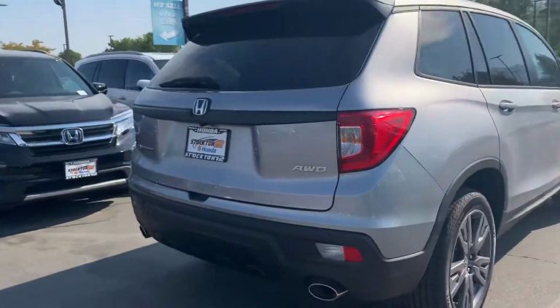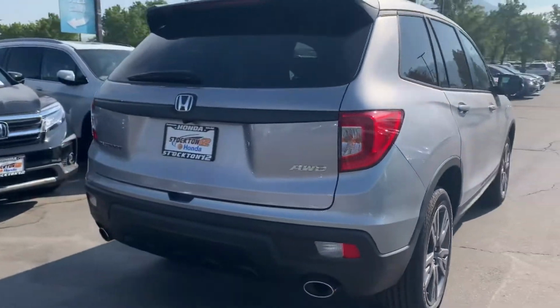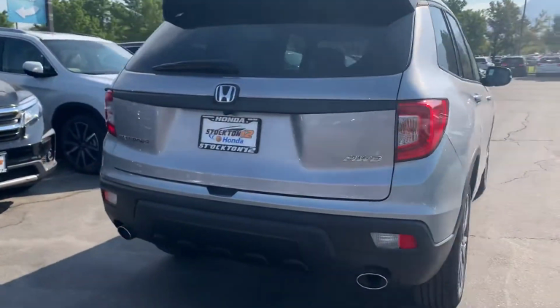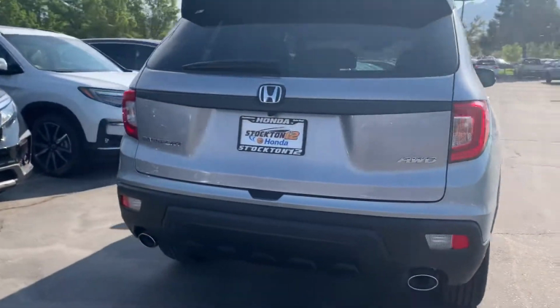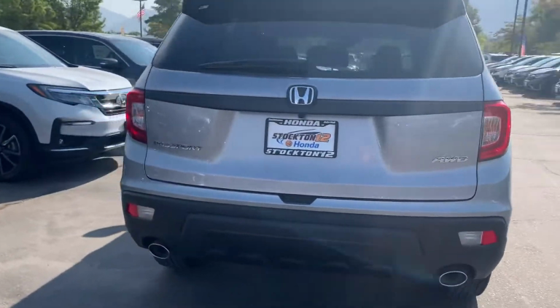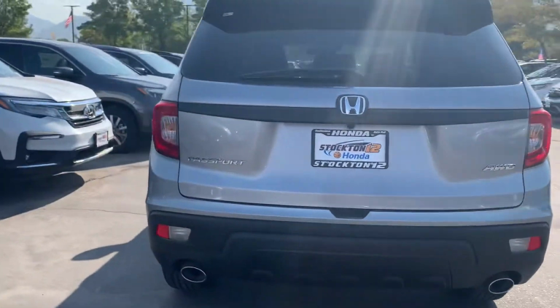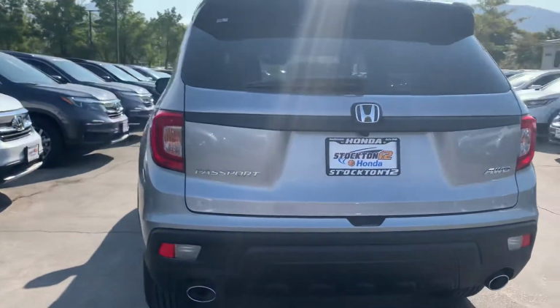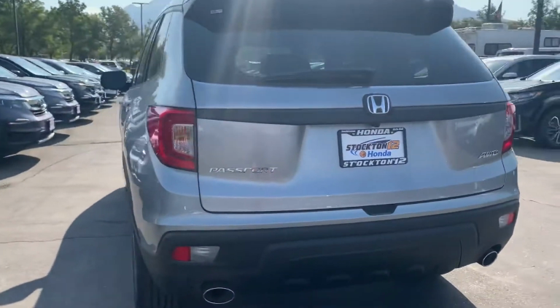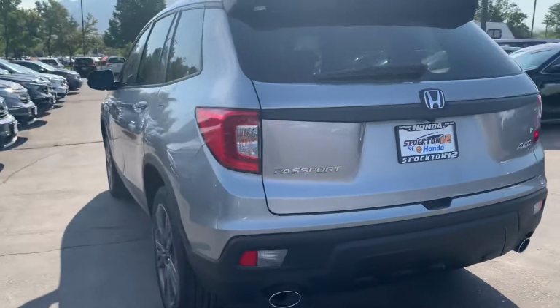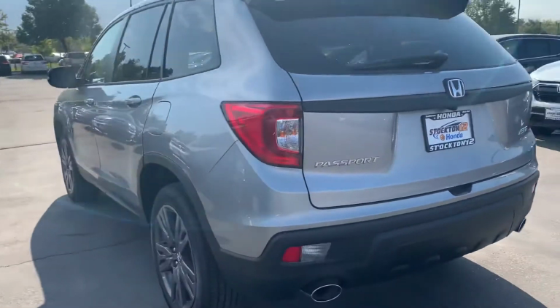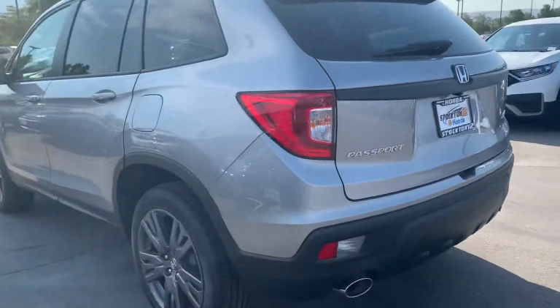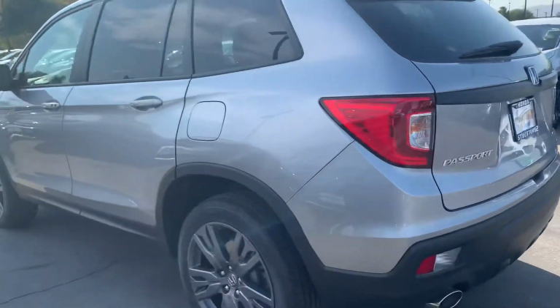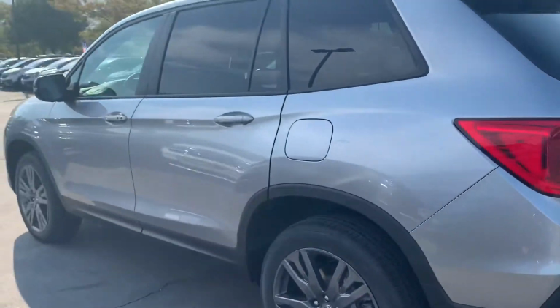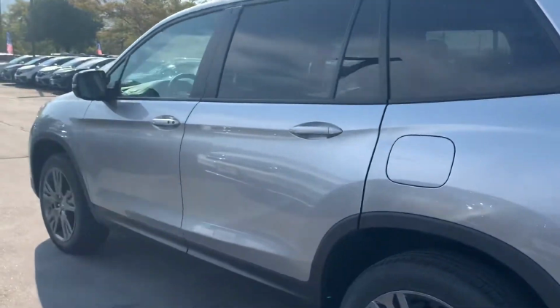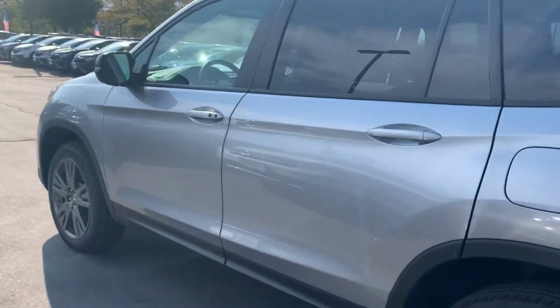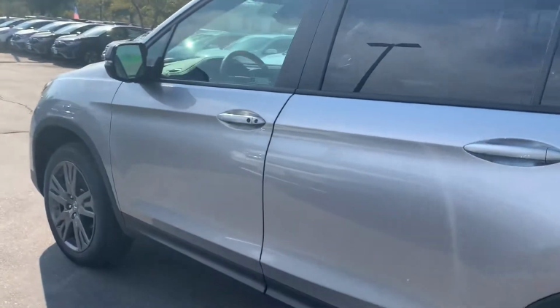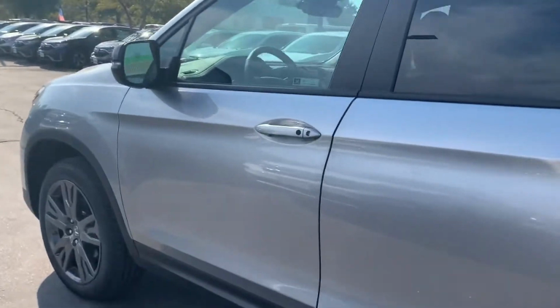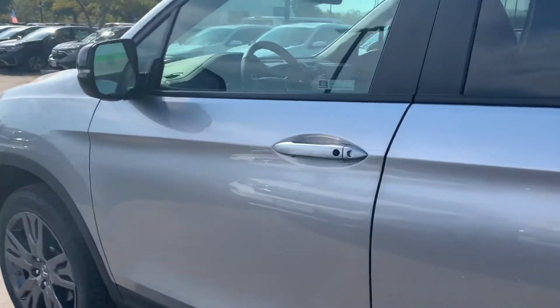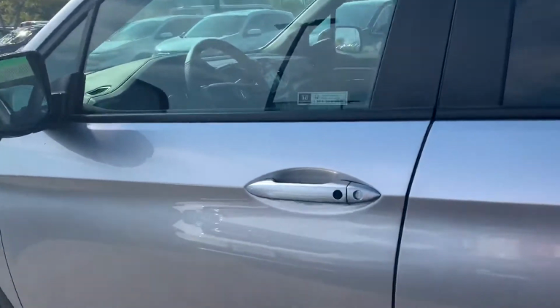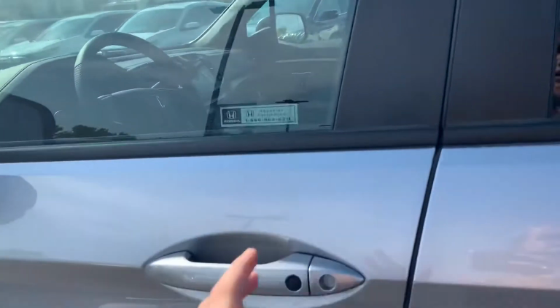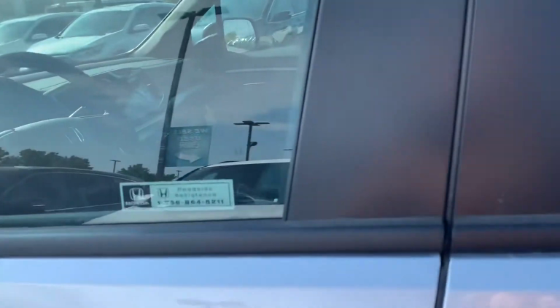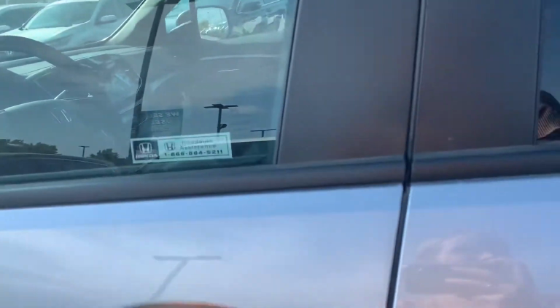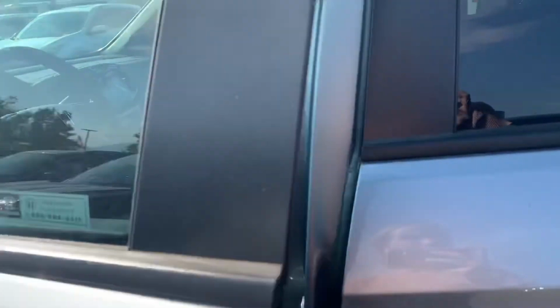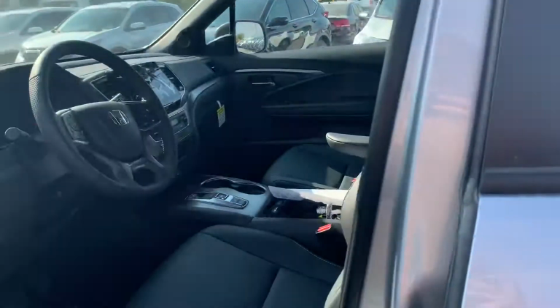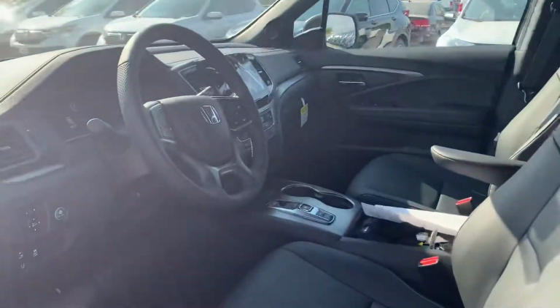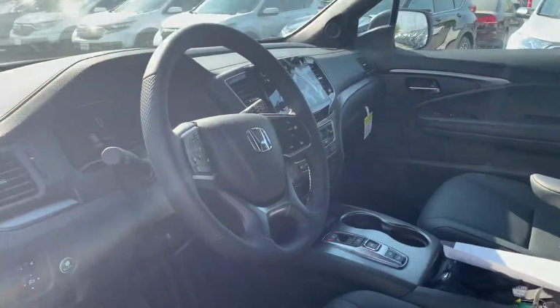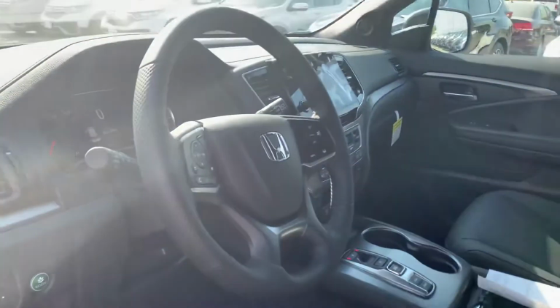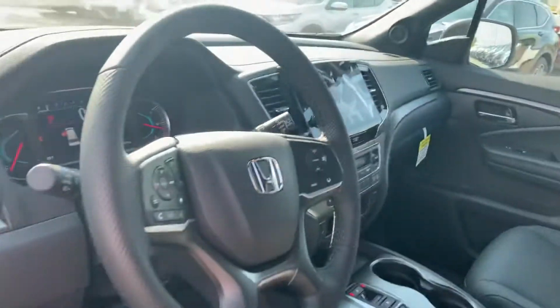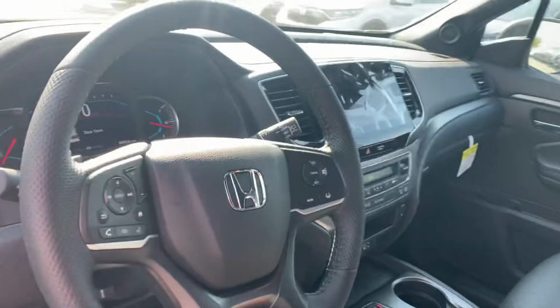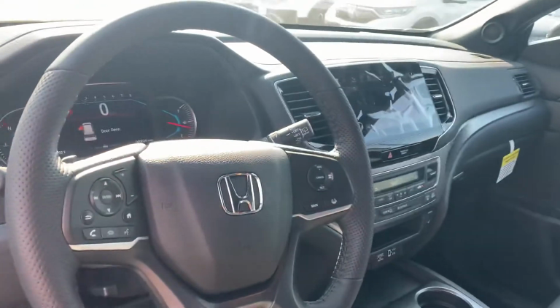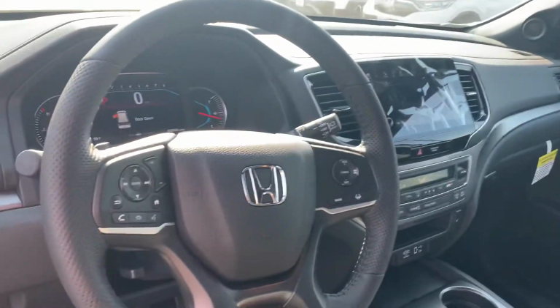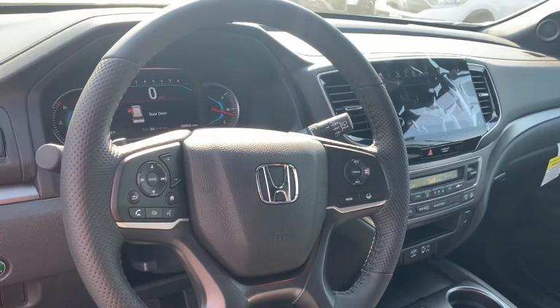It comes with a backup camera. It's an all-wheel drive vehicle. It gets around 21 miles to the gallon. It has a push-button start and push-button shifters, and also a remote start. This is our EXL trim. It has Apple CarPlay, Android Auto, leather interior, and heated front seats.